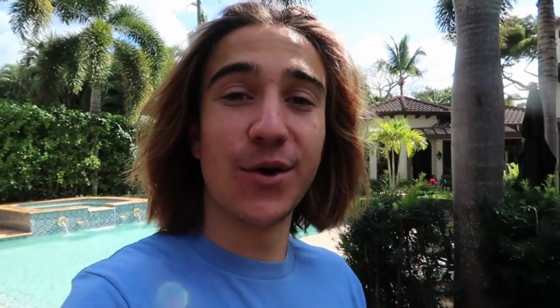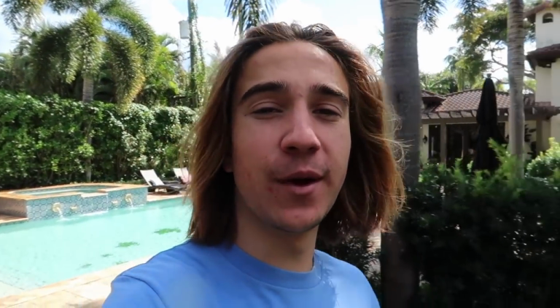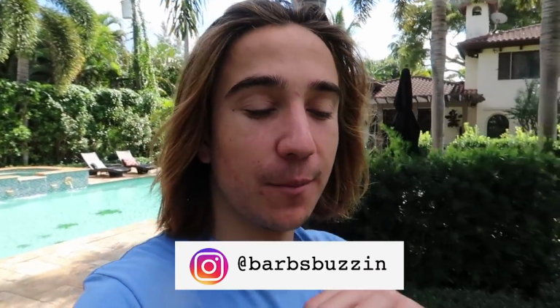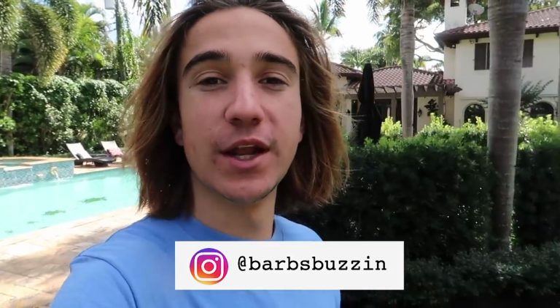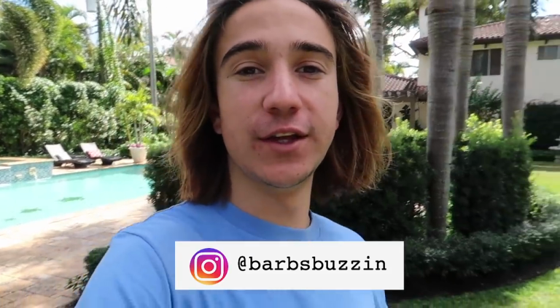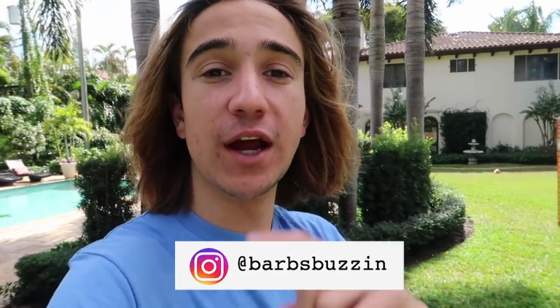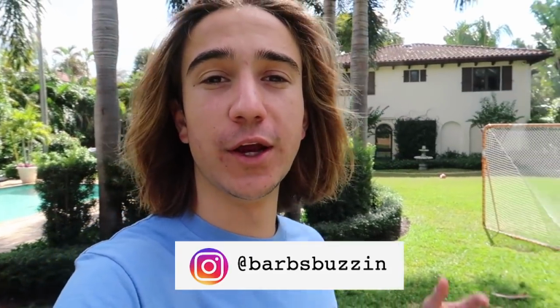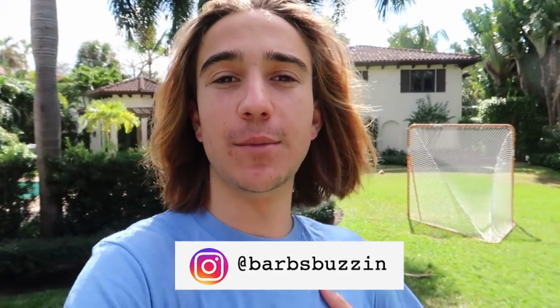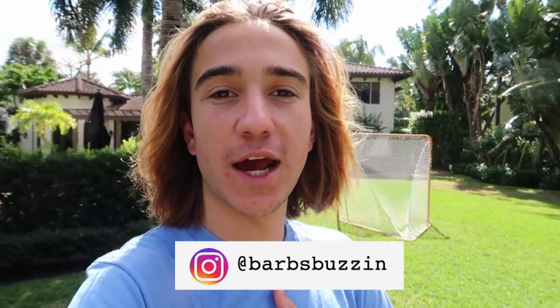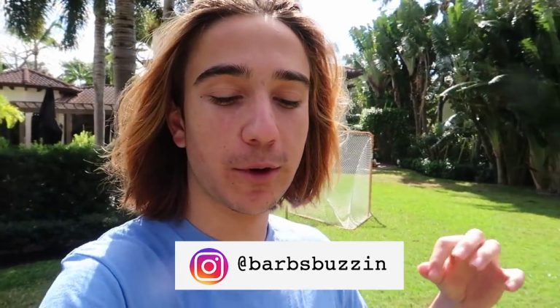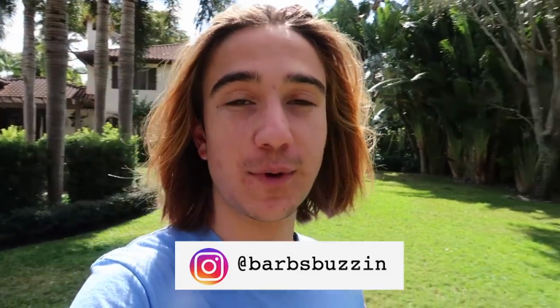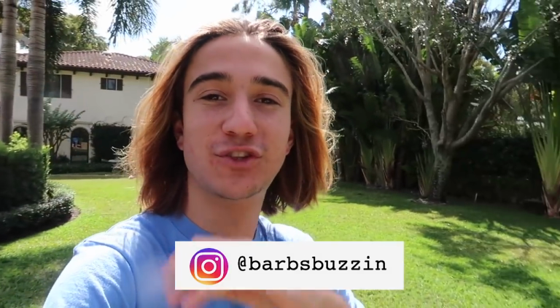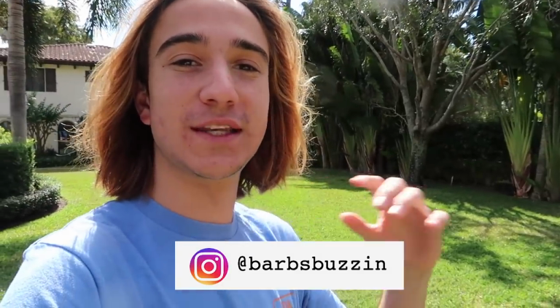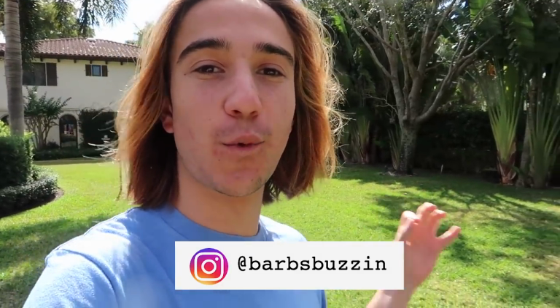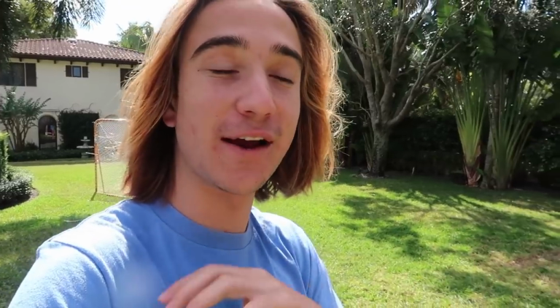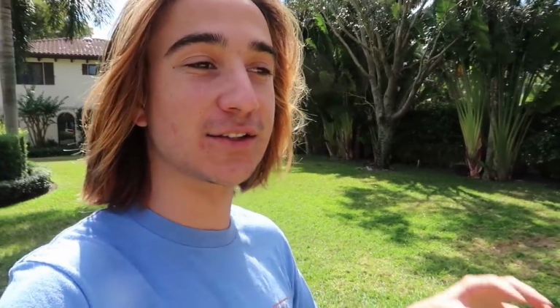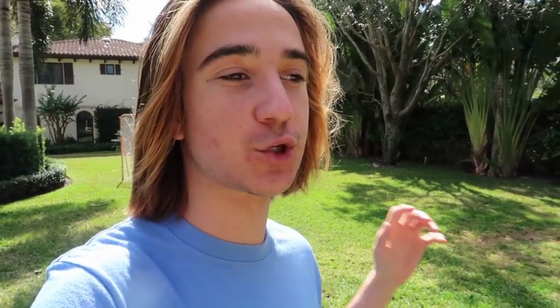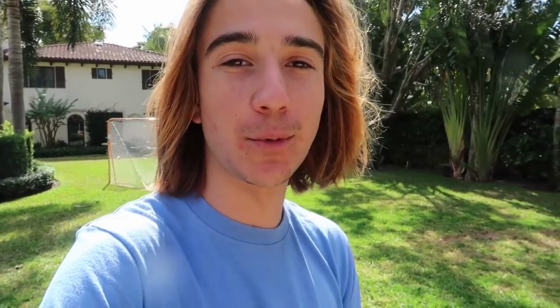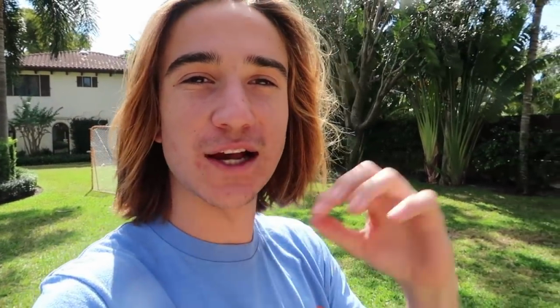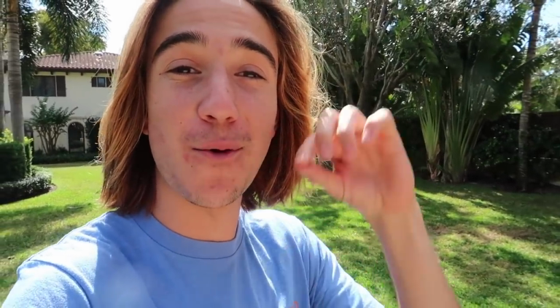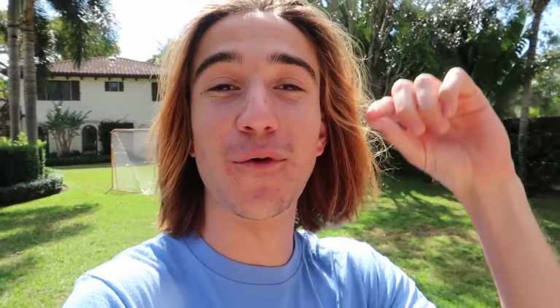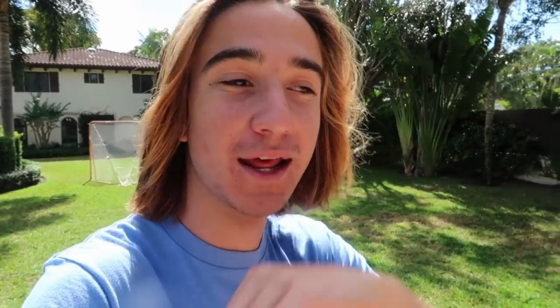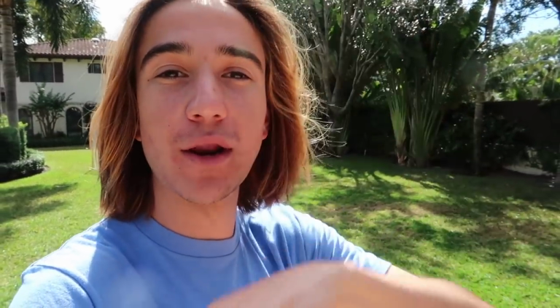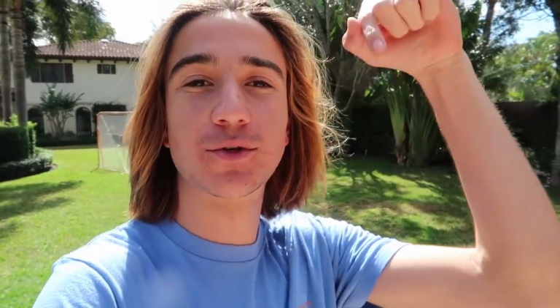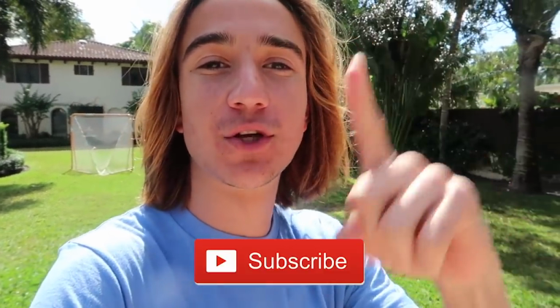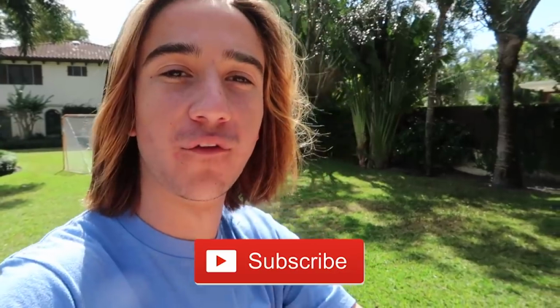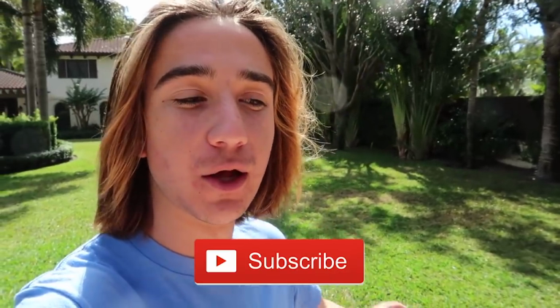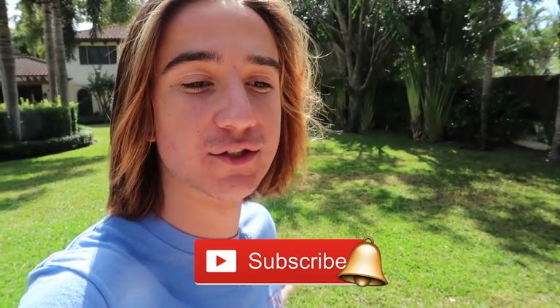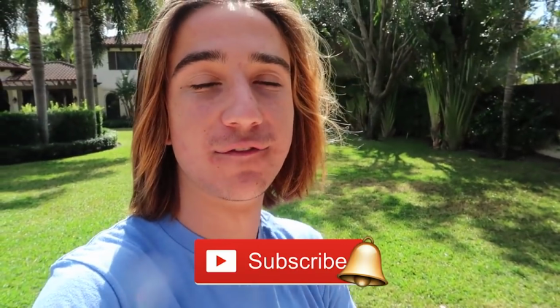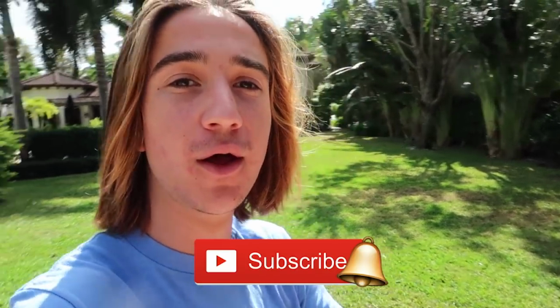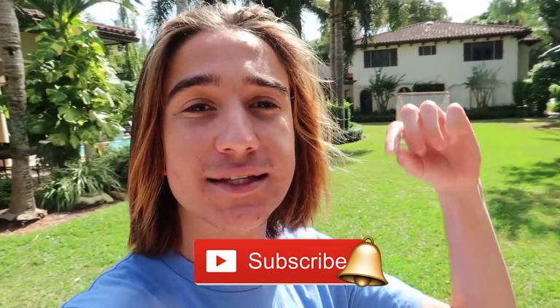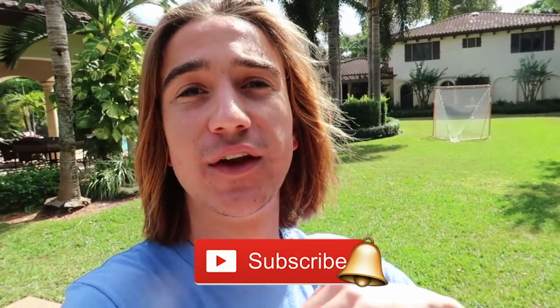What is going on everybody and welcome back to another video. If you guys are new here, my name is Jack. Welcome to Barb's Buzz and we have just recently hit 25,000 subscribers. If you guys are not one of them yet, go down, subscribe, and turn on the notification bell so you don't miss a video.